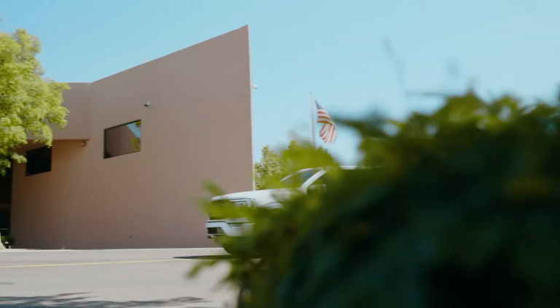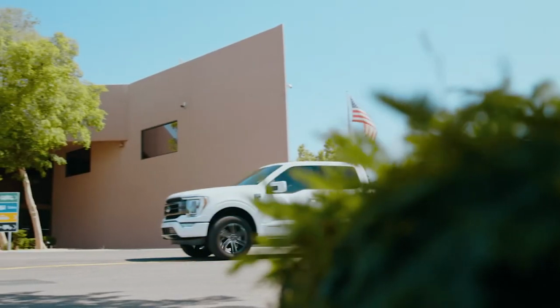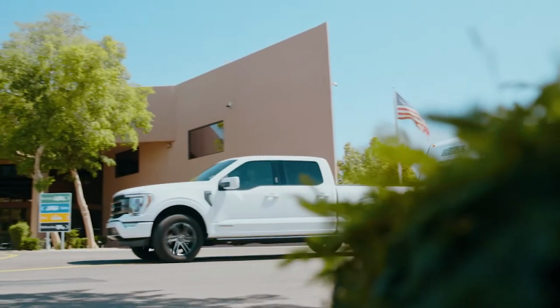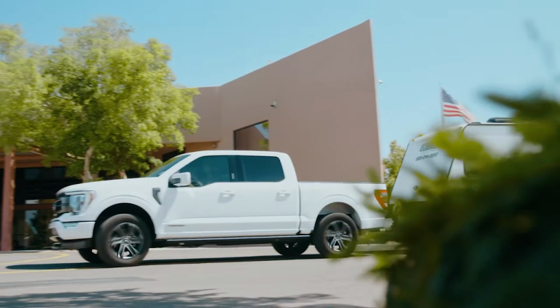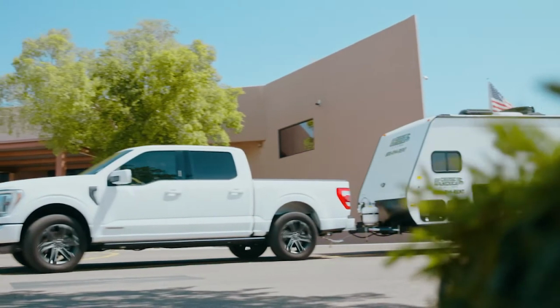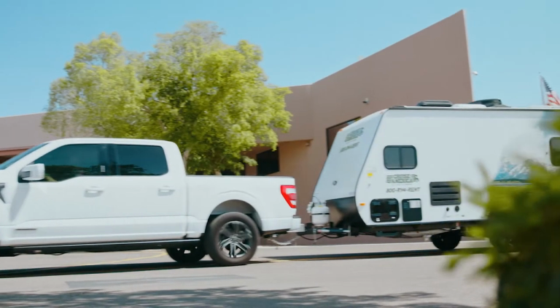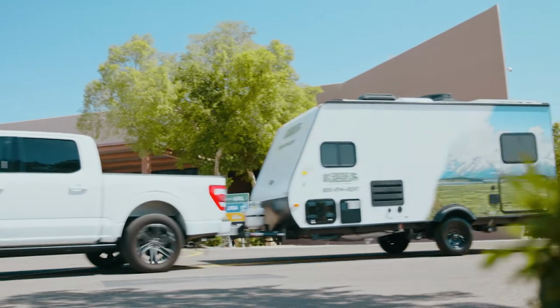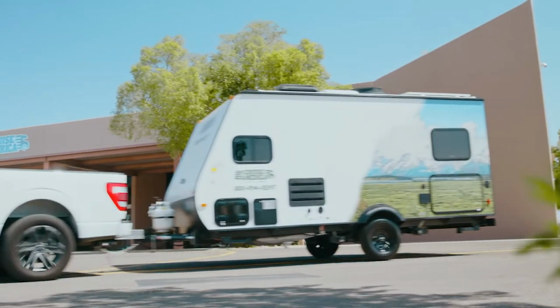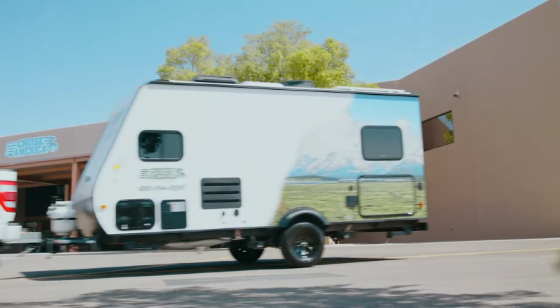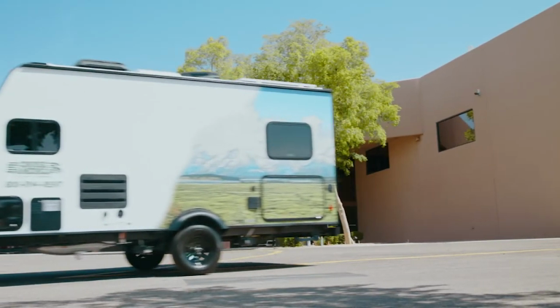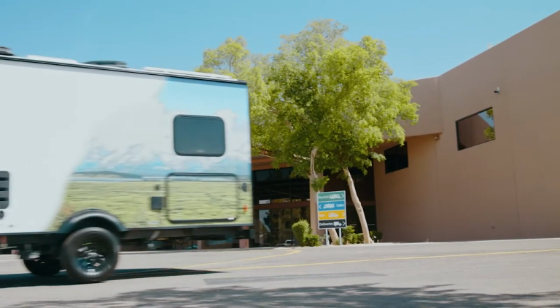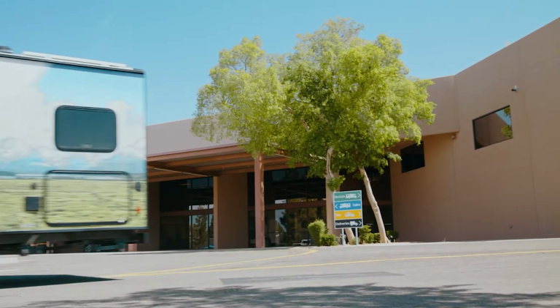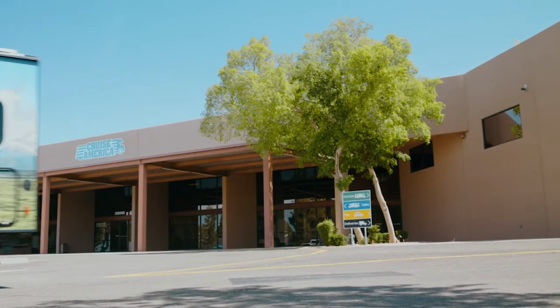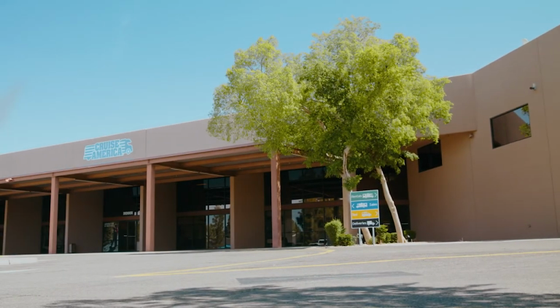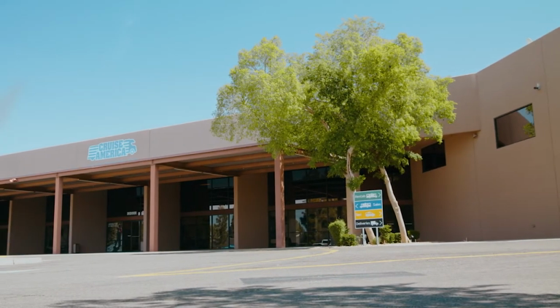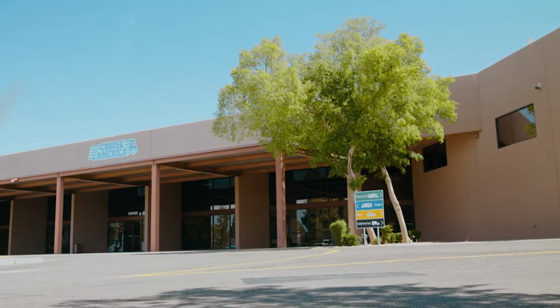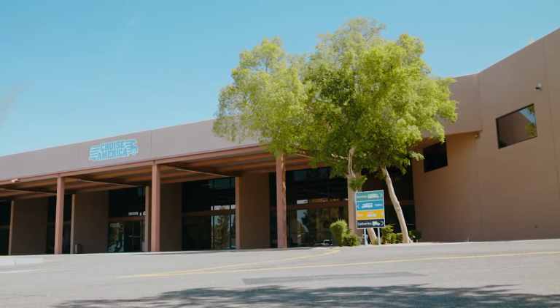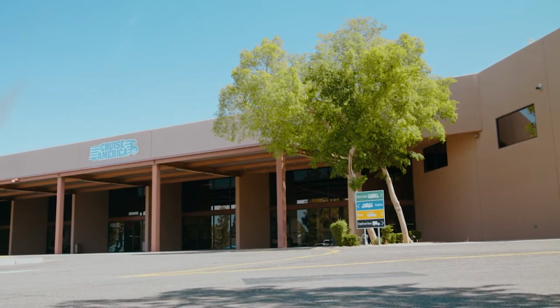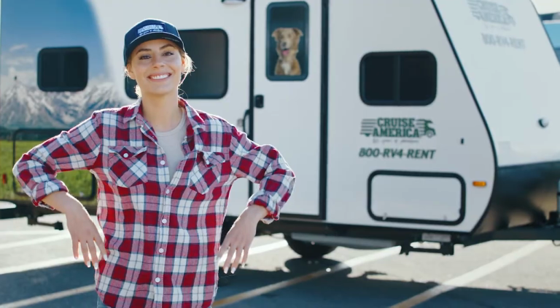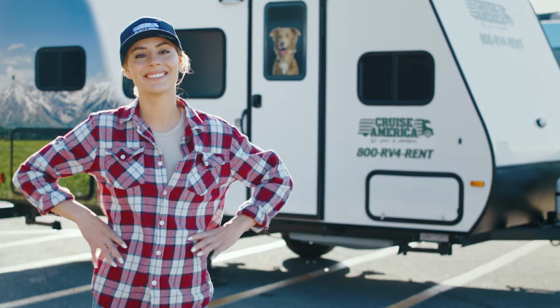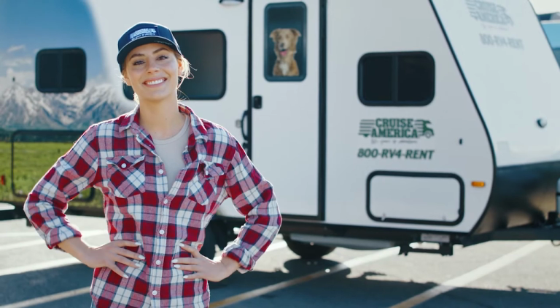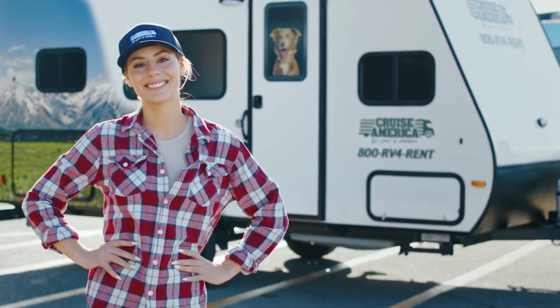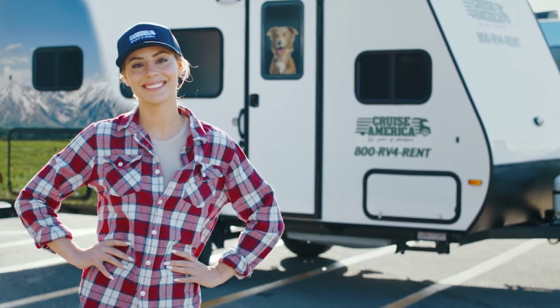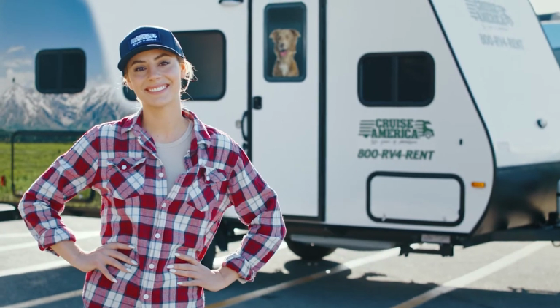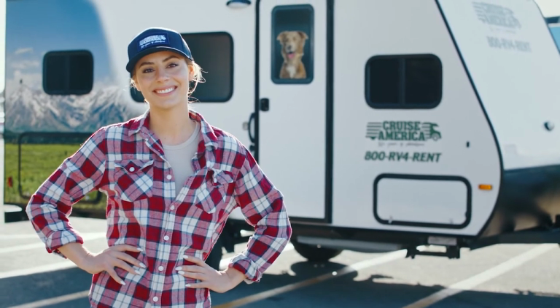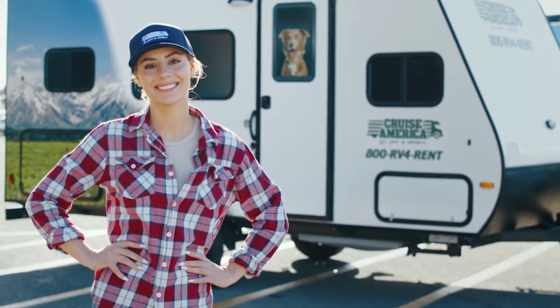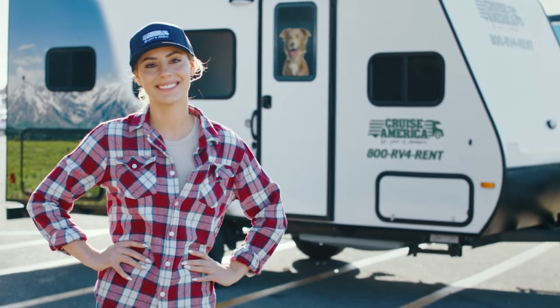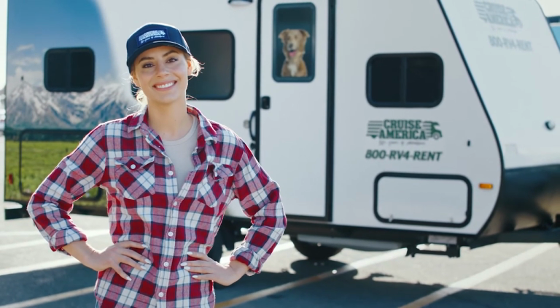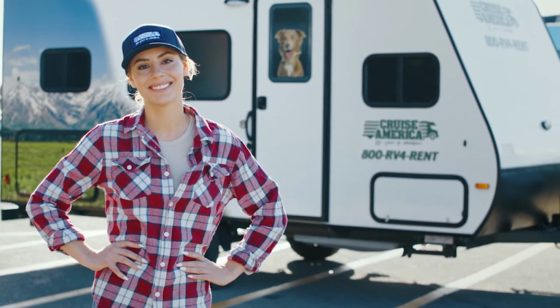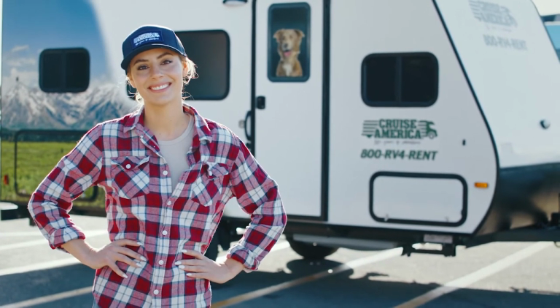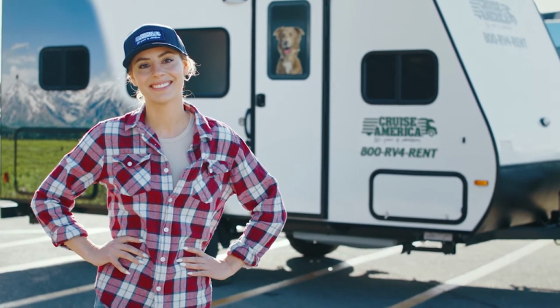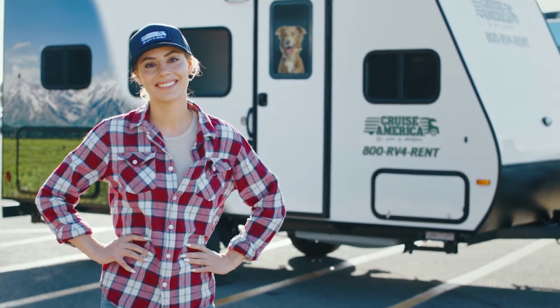No matter where your journey takes you, the process will start by hitching up the all-new Cruise America Adventure Travel Trailer. Let's get familiar with key components you'll need to know to get your trailer ready for the open road.